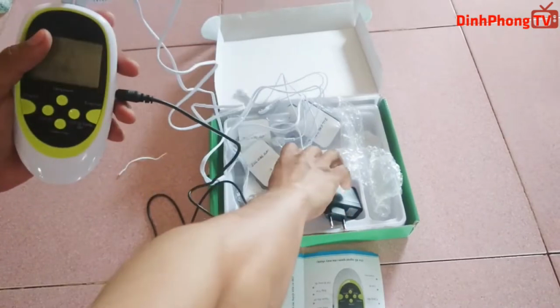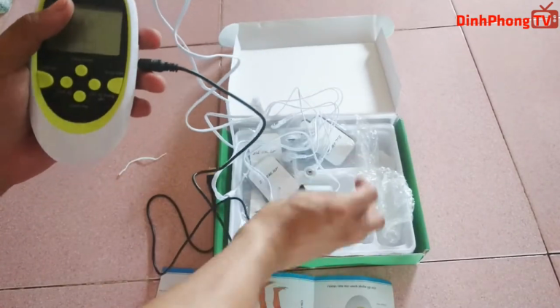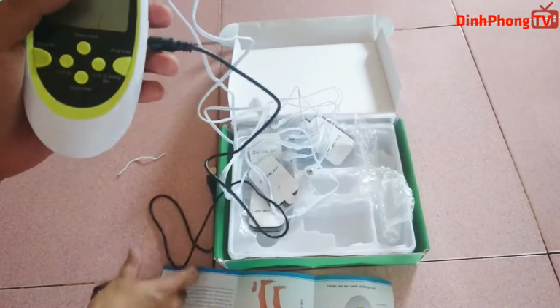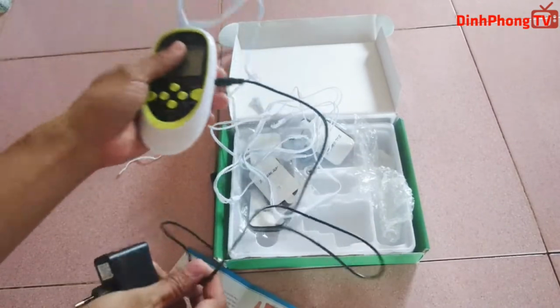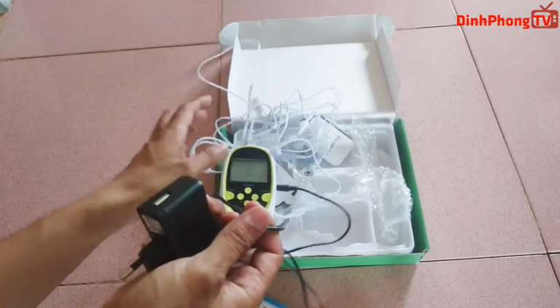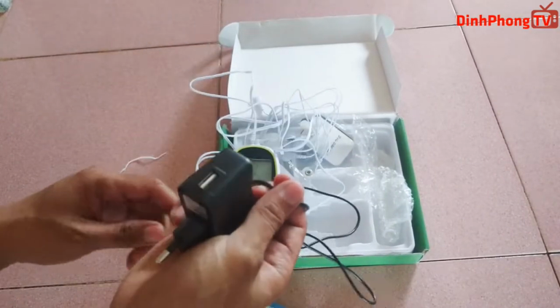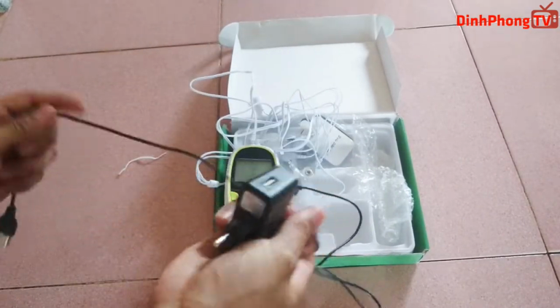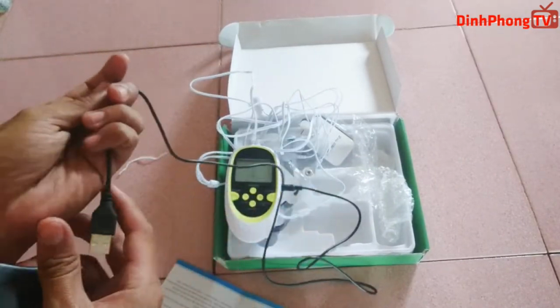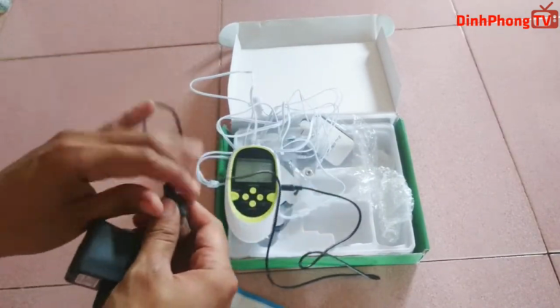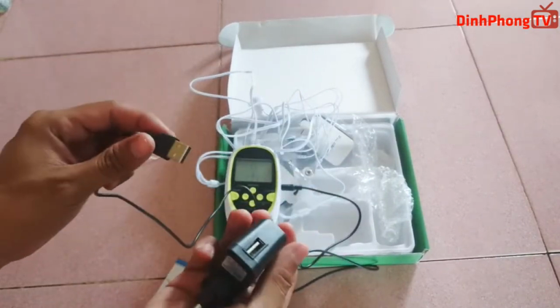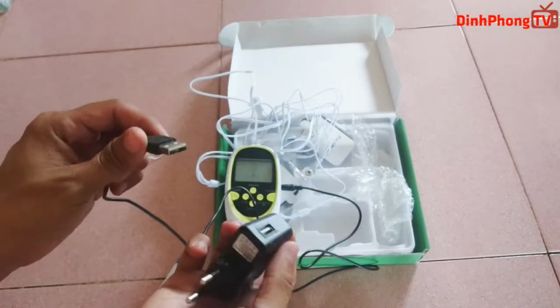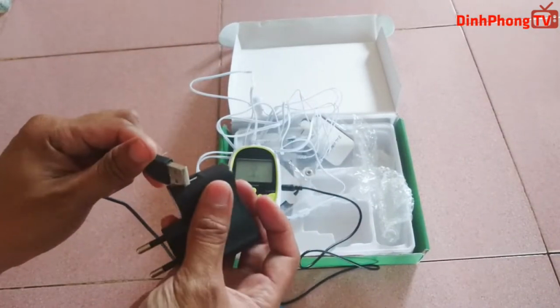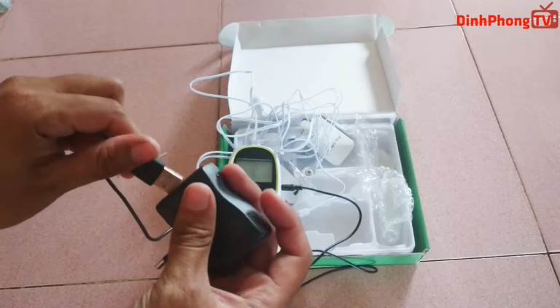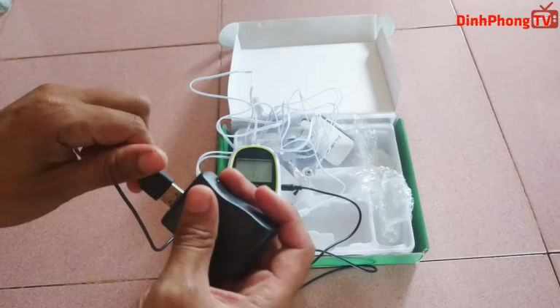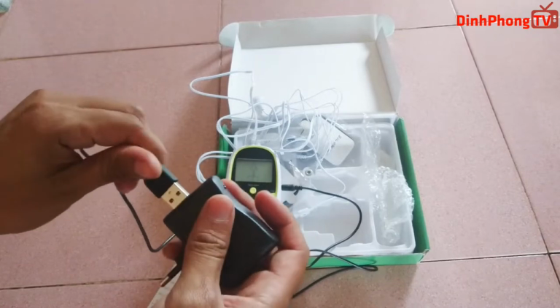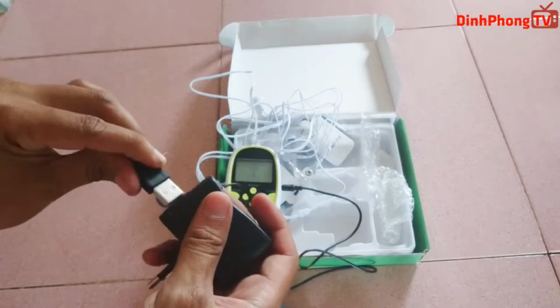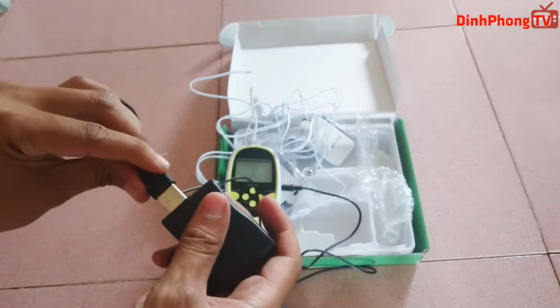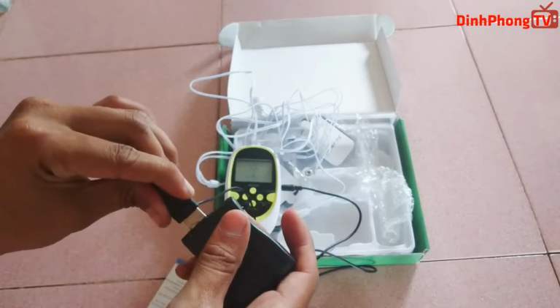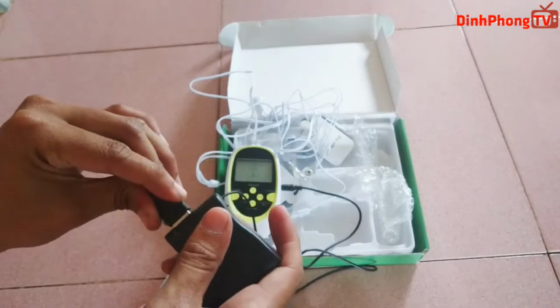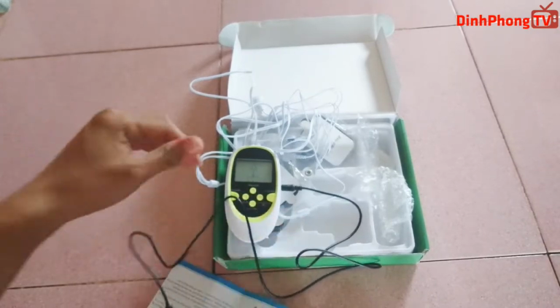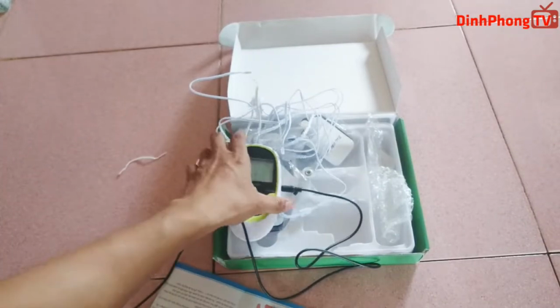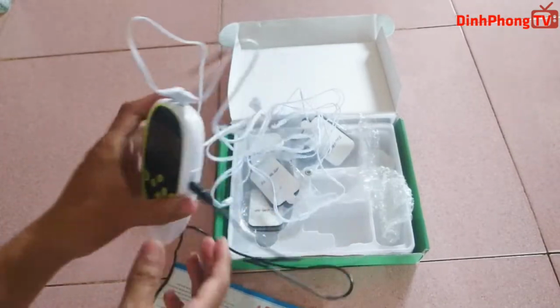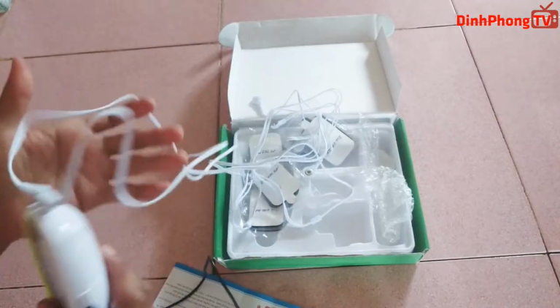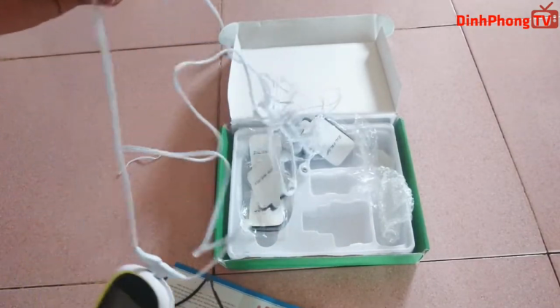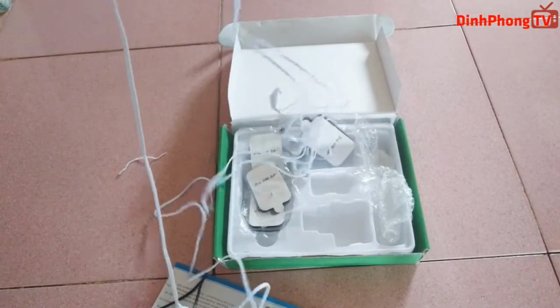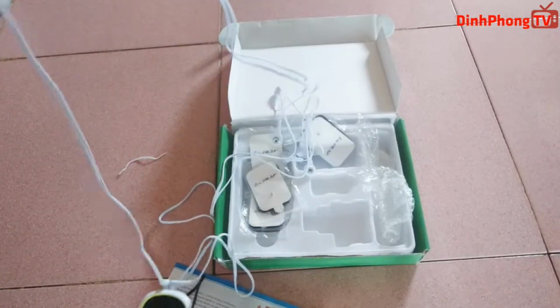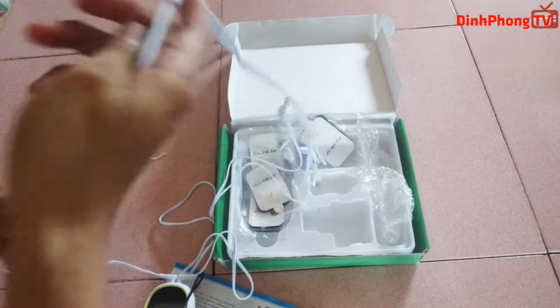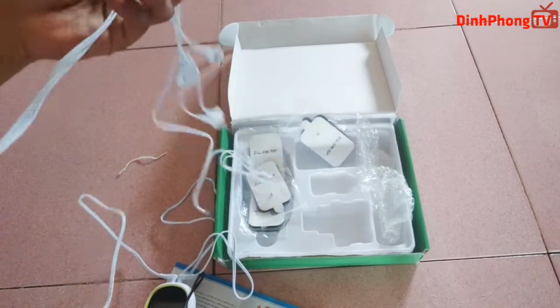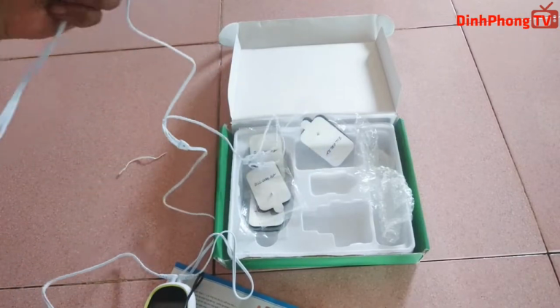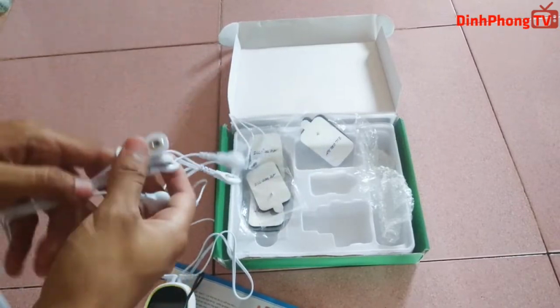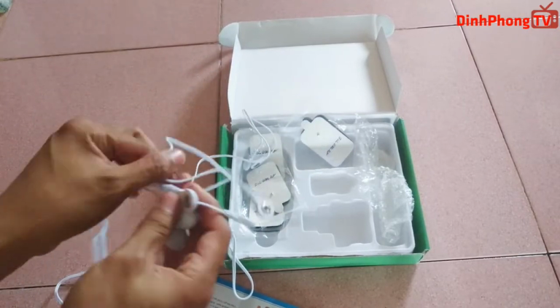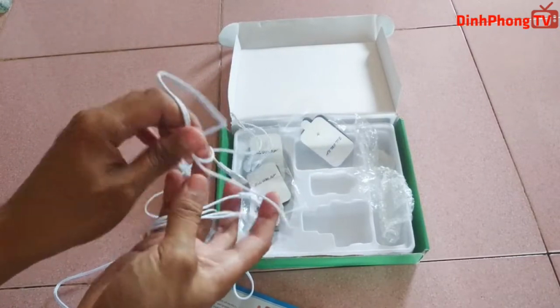Cái này nếu các bạn không sạc pin thì các bạn có thể gắn adapter như thế này, gắn vào và các bạn cắm điện trực tiếp massage. Nghĩ cái này có thể xài dụ phòng, các bạn cắm vào nhìn chắc cũng có thể chạy được.